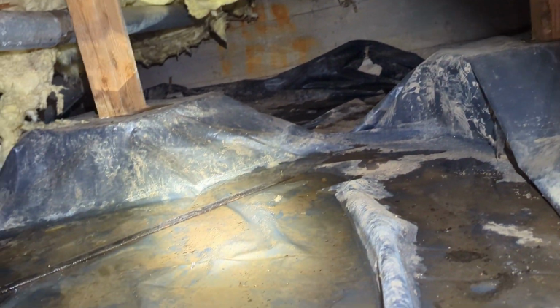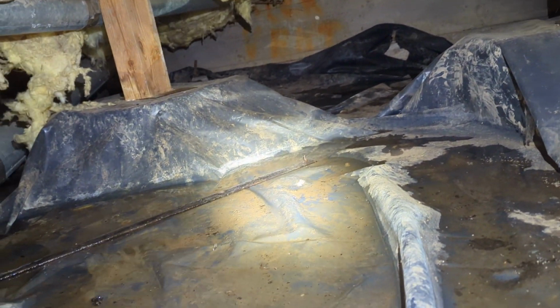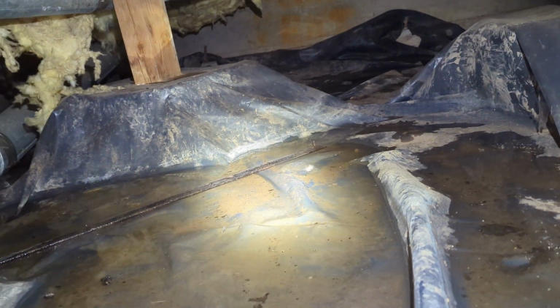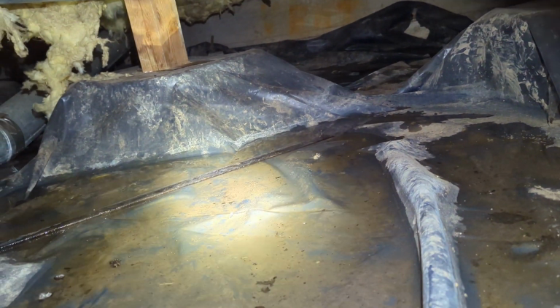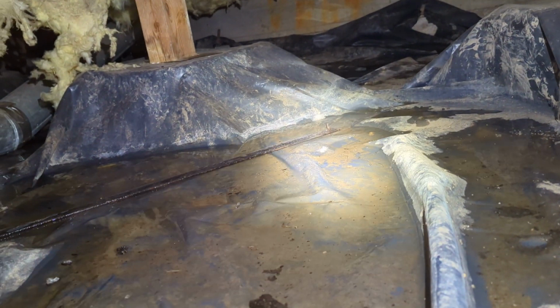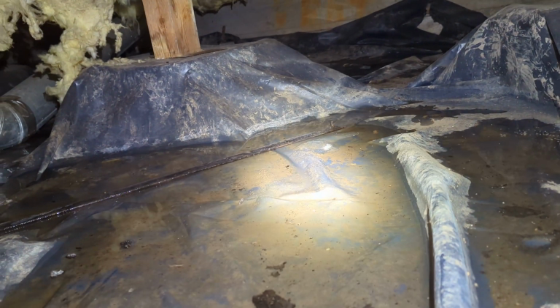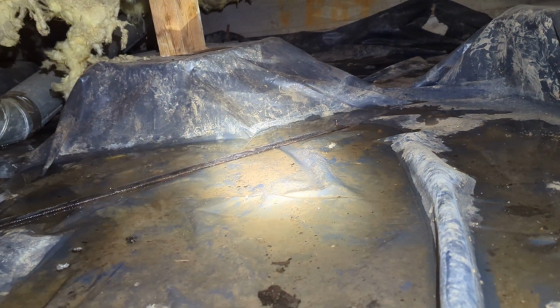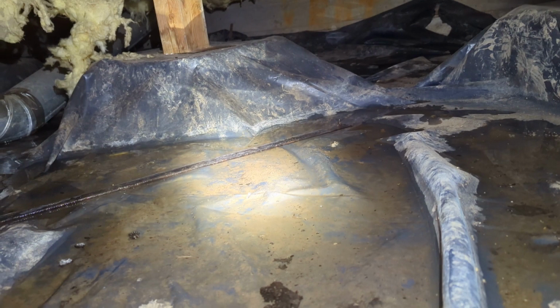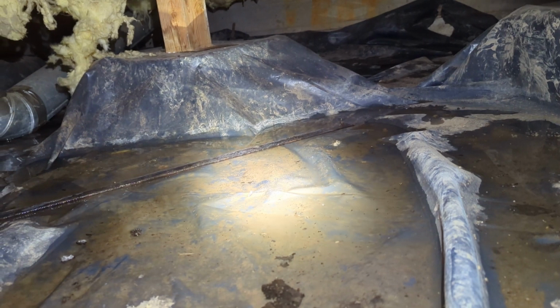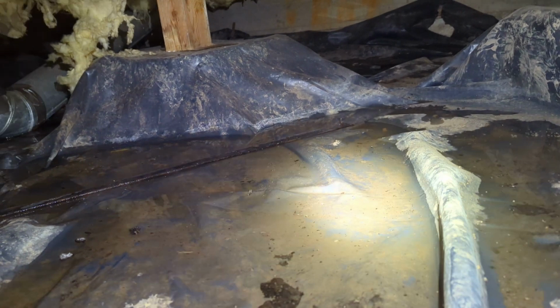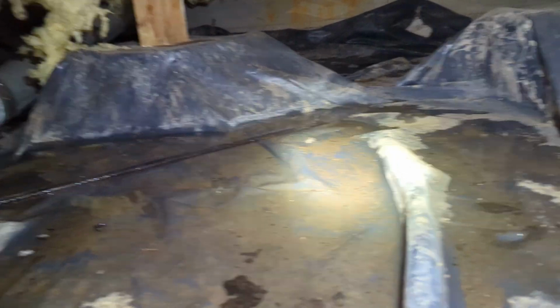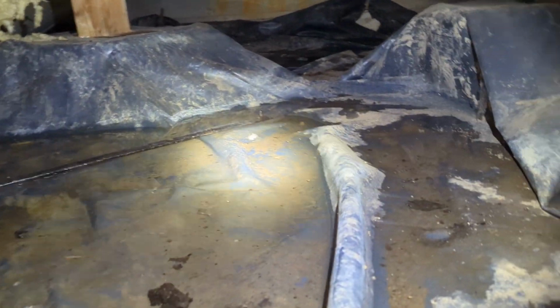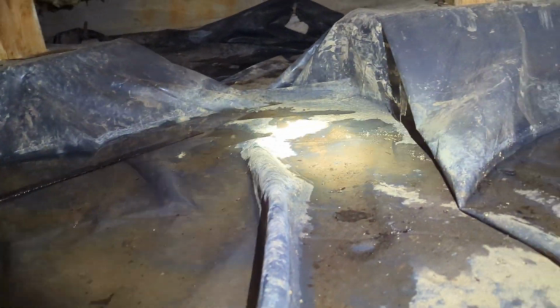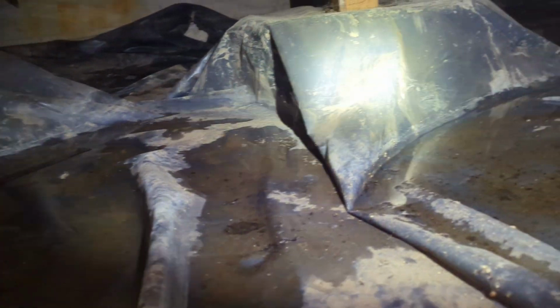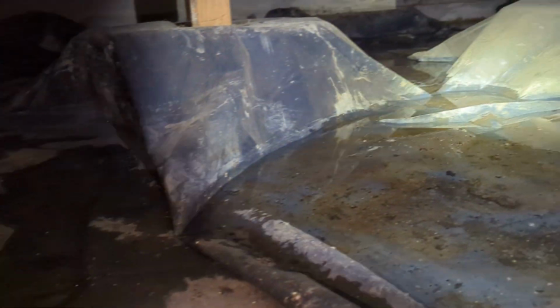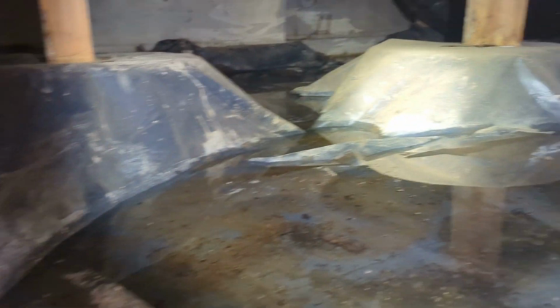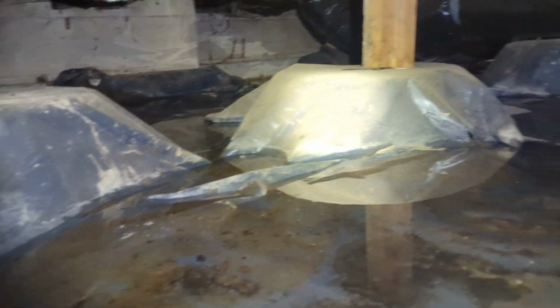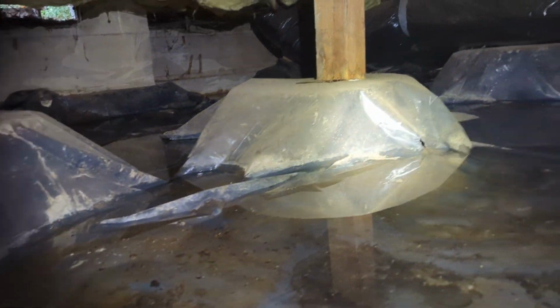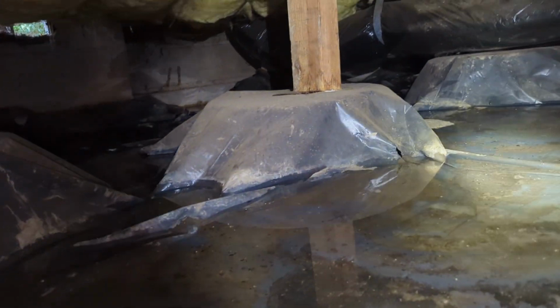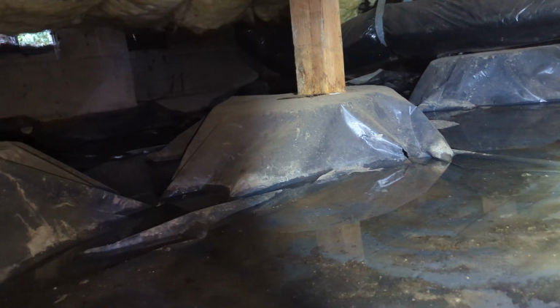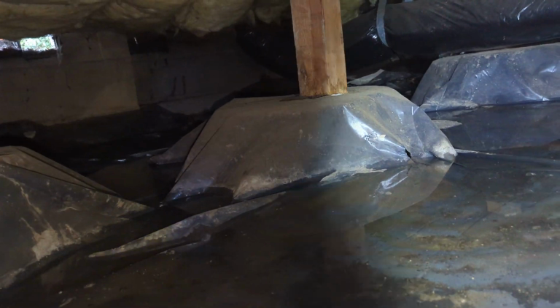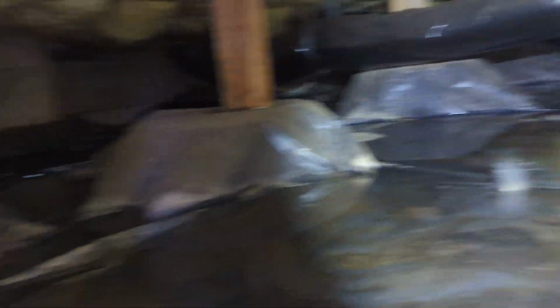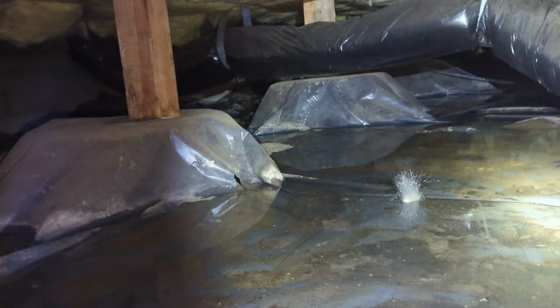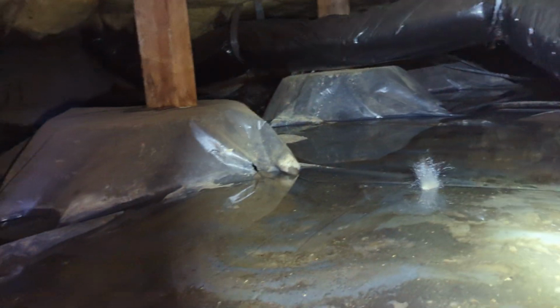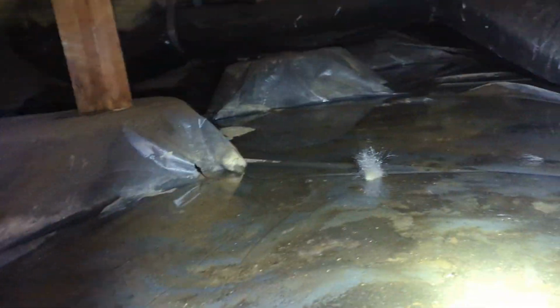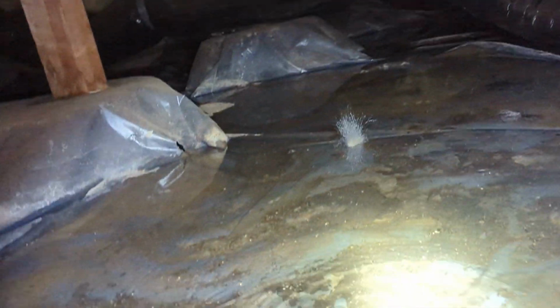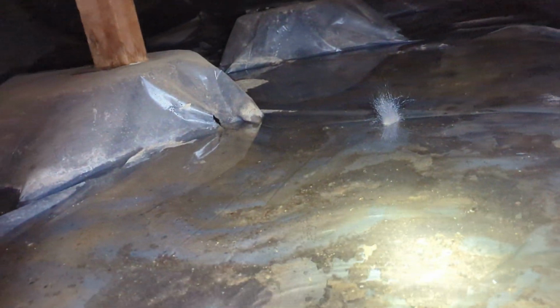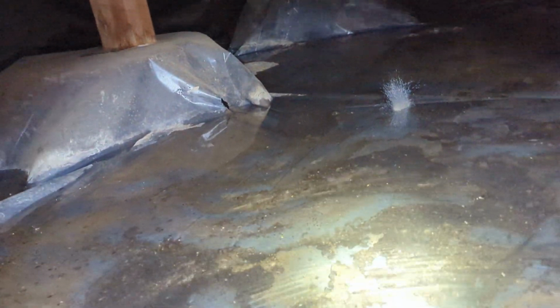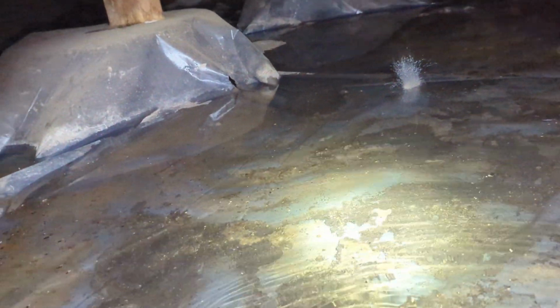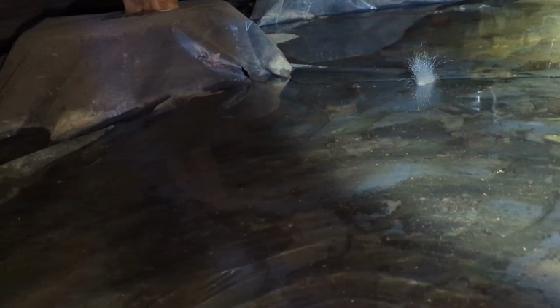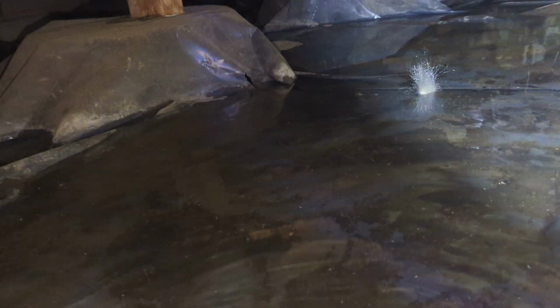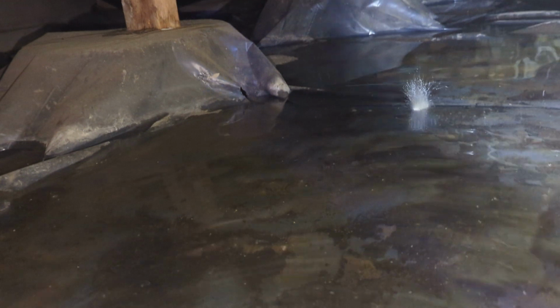The conditions that we see so far are going to be substantial amounts of standing water. We believe it to be coming from groundwater. I've got like four or five inches of water in this area here.